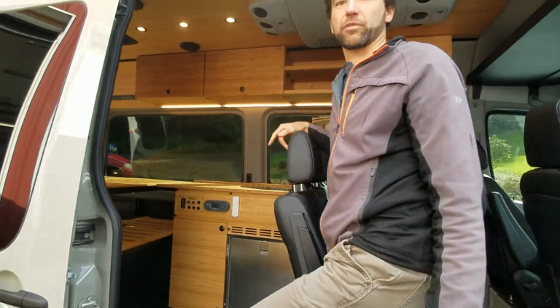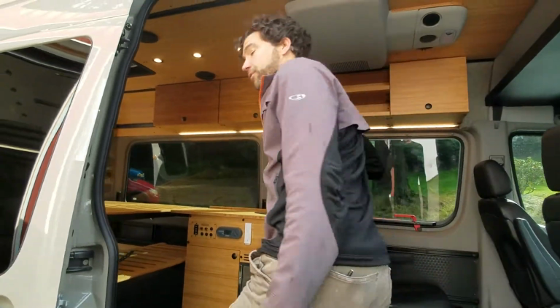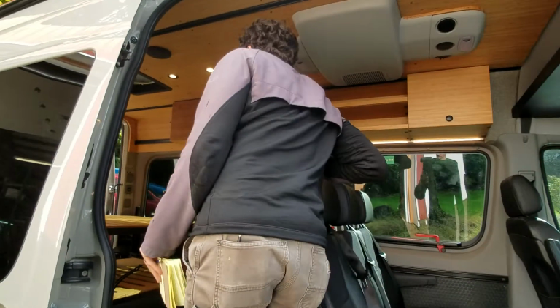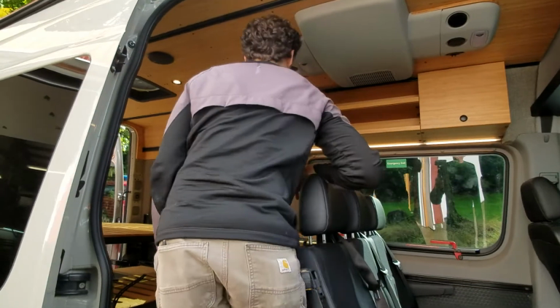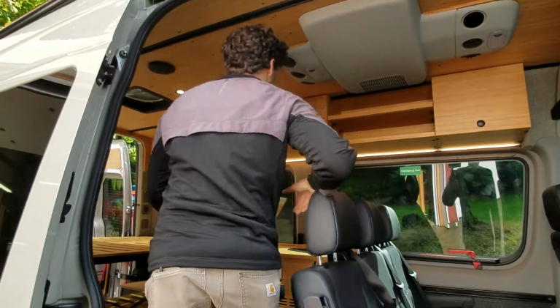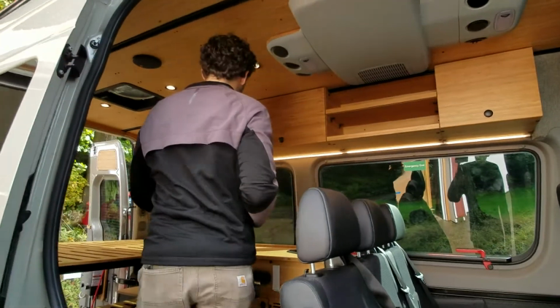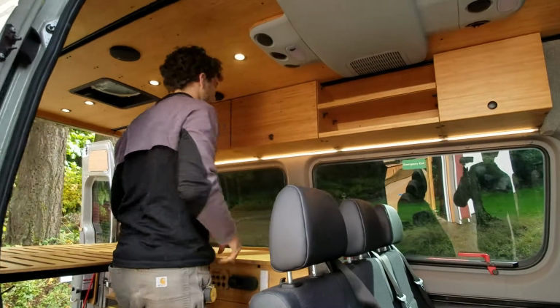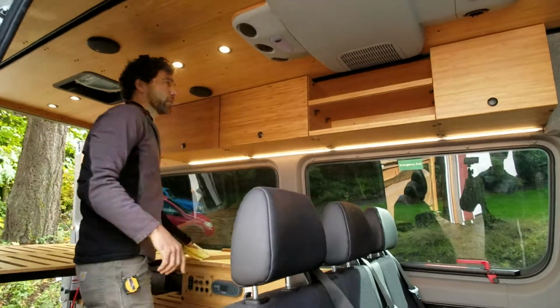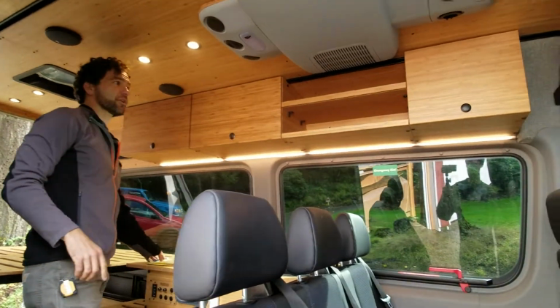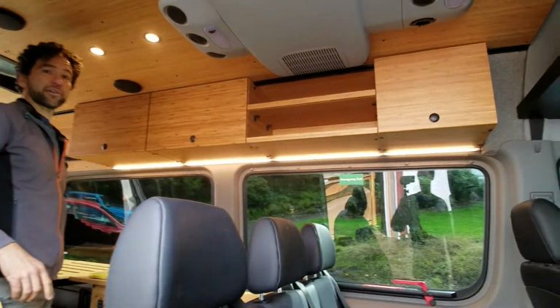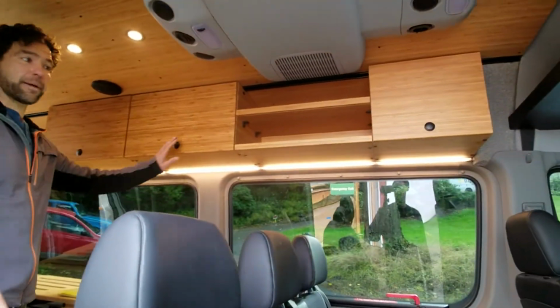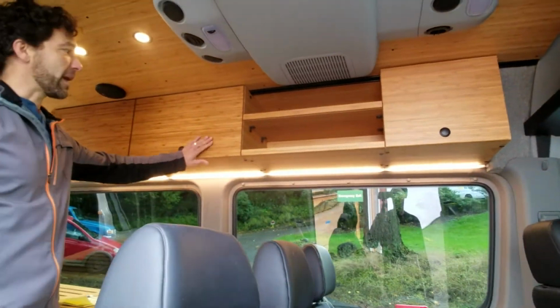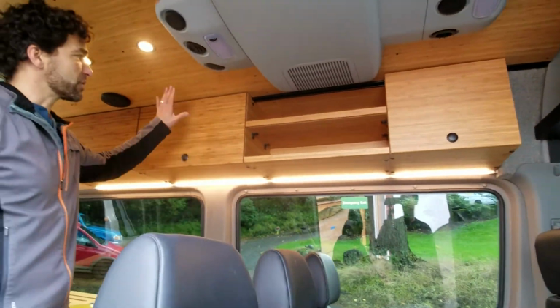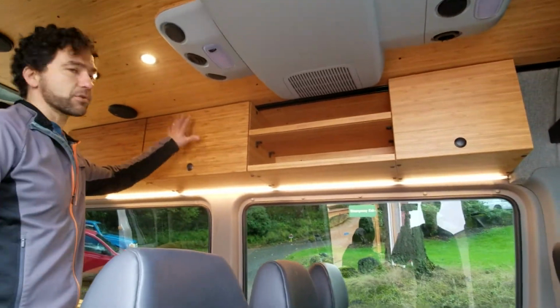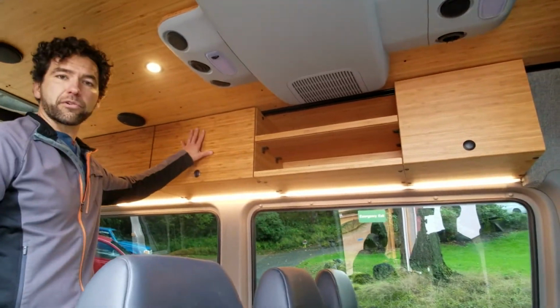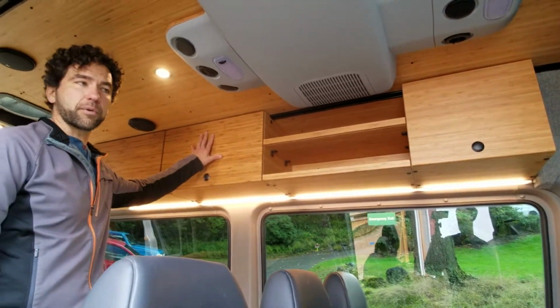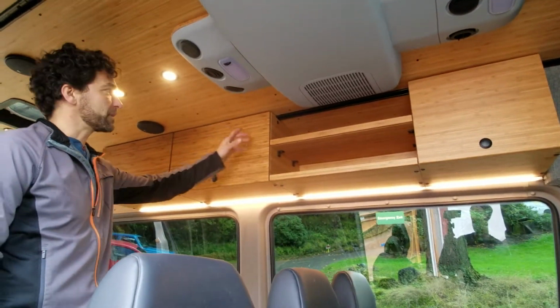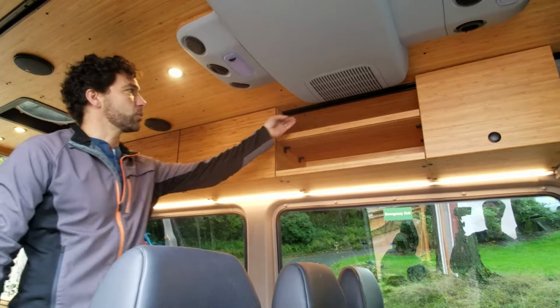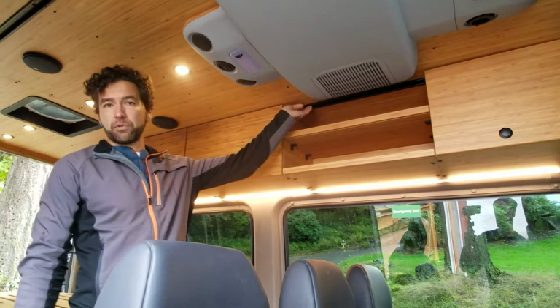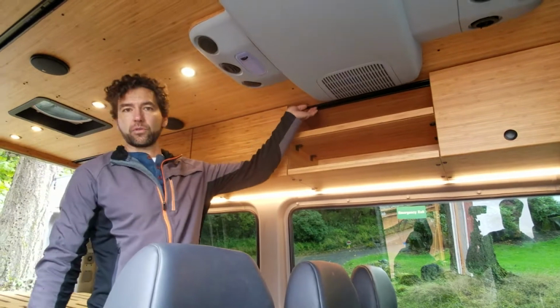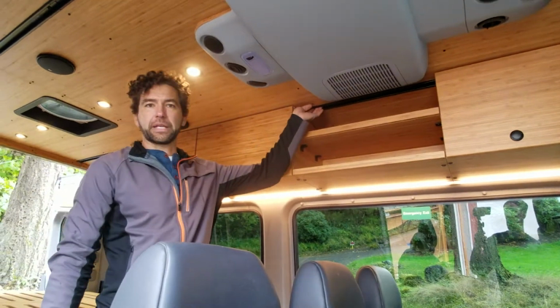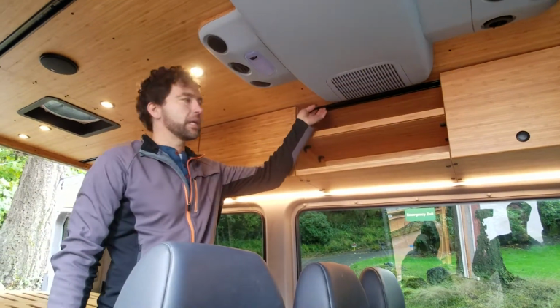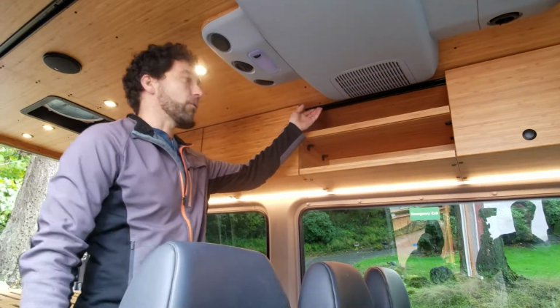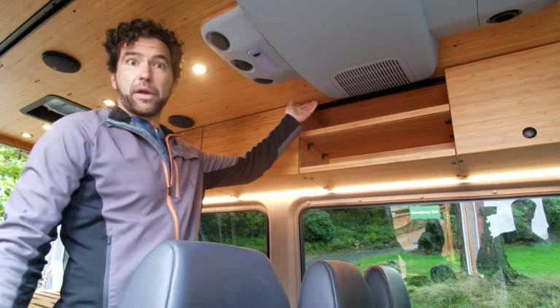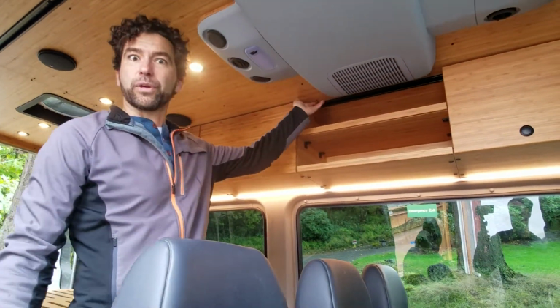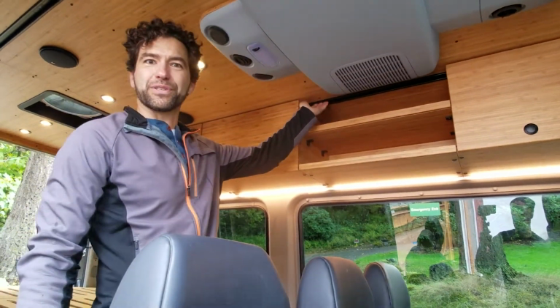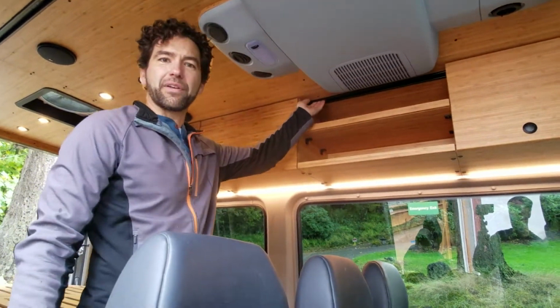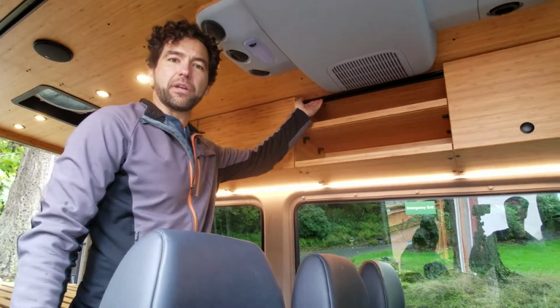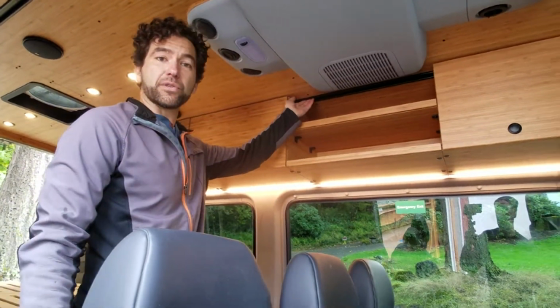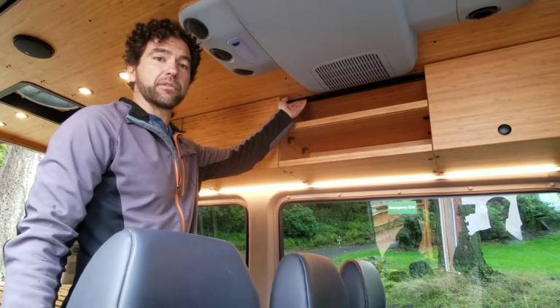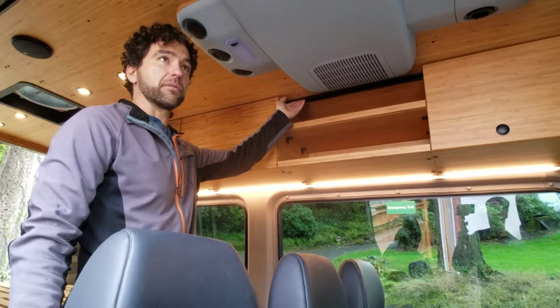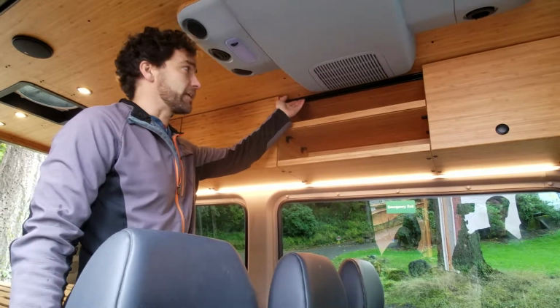We started off with our mounting kit, and after that we installed our standard upper cabinetry package, which includes our 24-inch upper cabinets that quickly bolt into our mounting kit. Our mounting kit quickly bolts into the factory holes of the van itself.